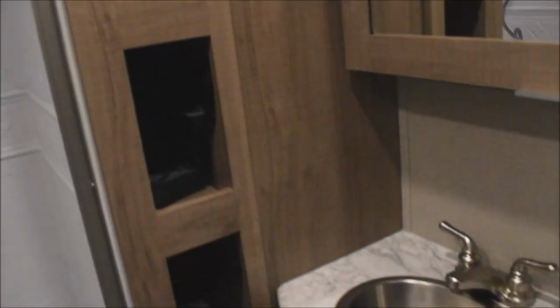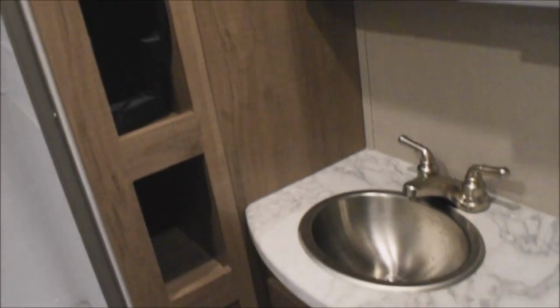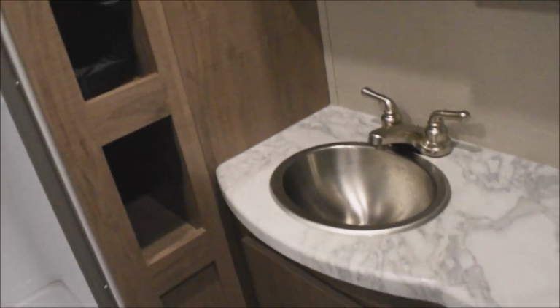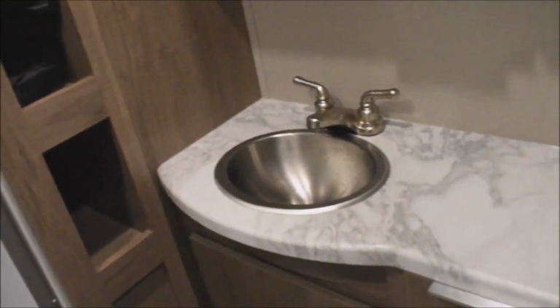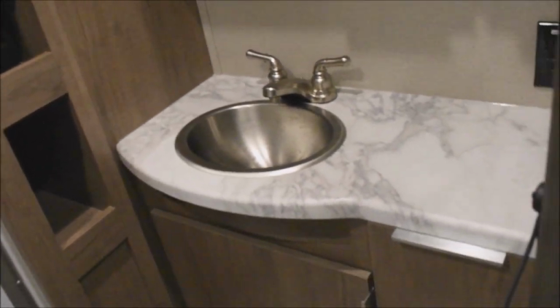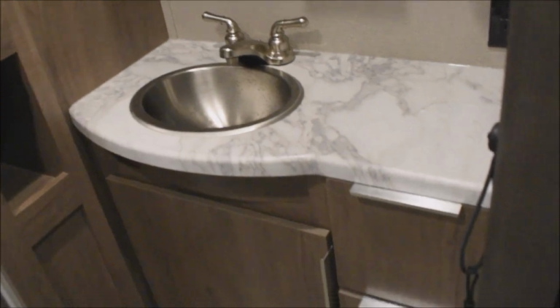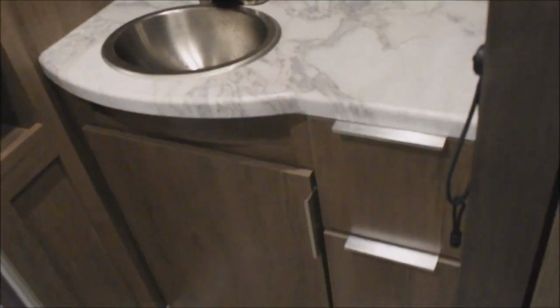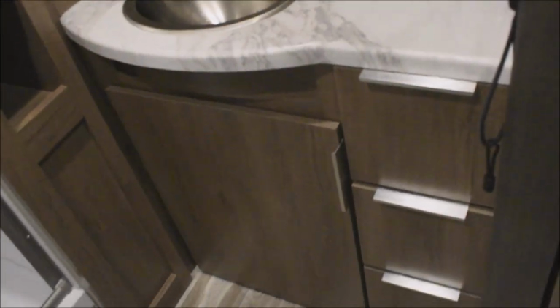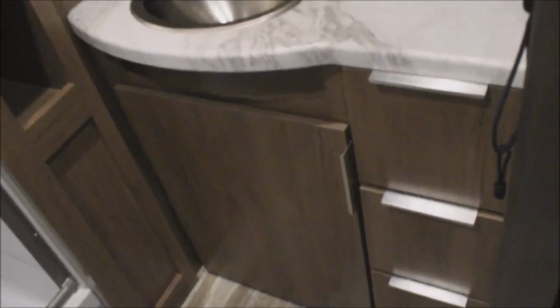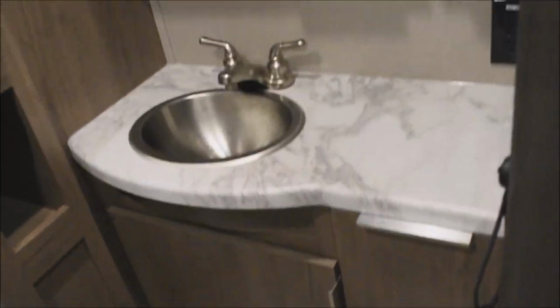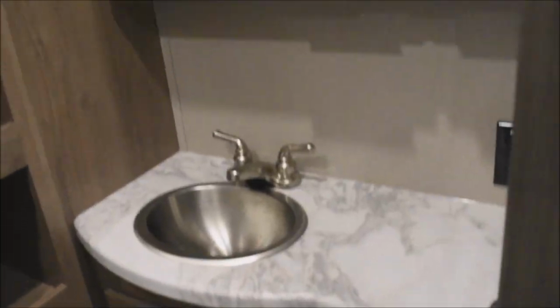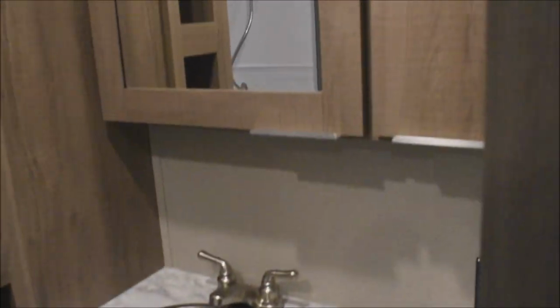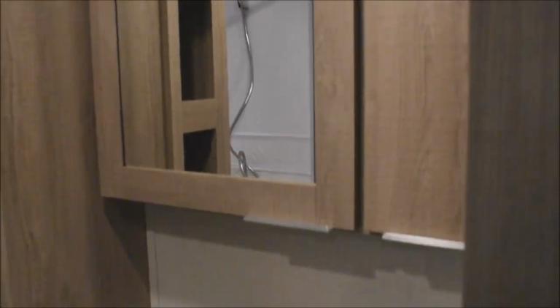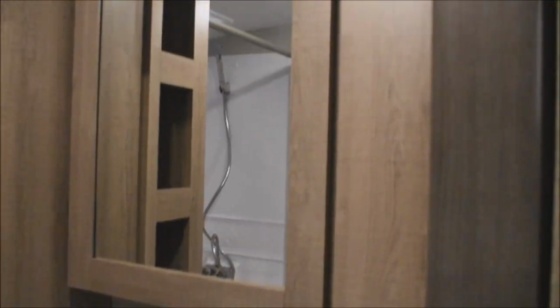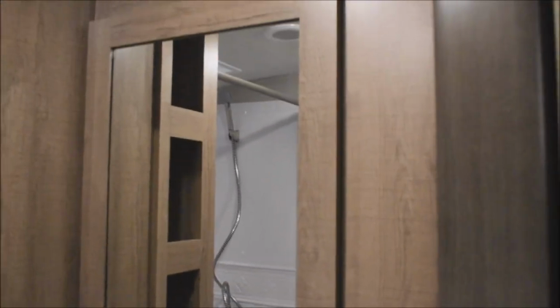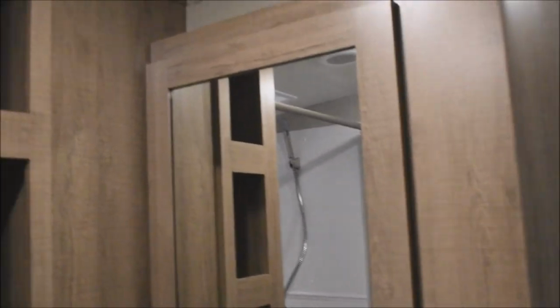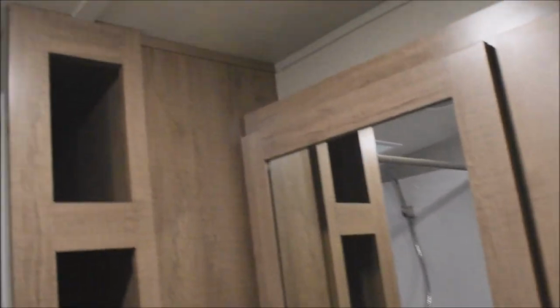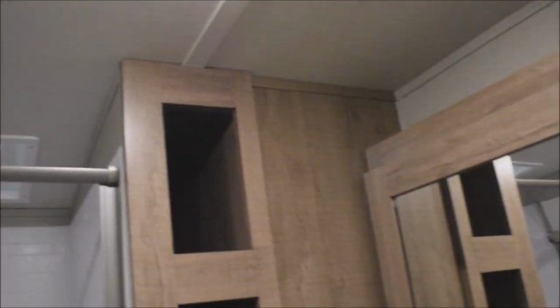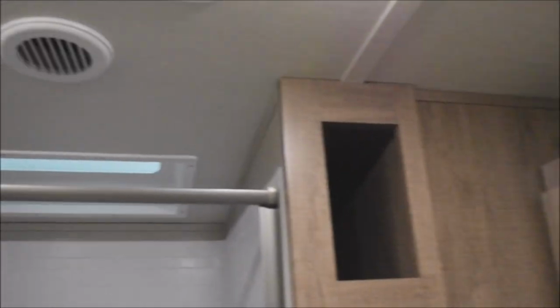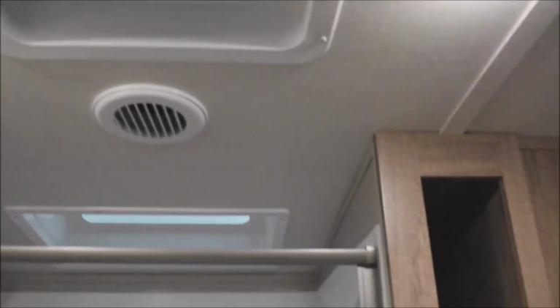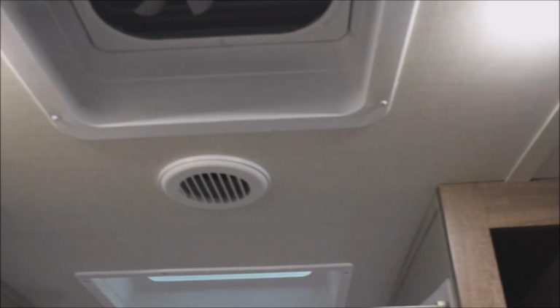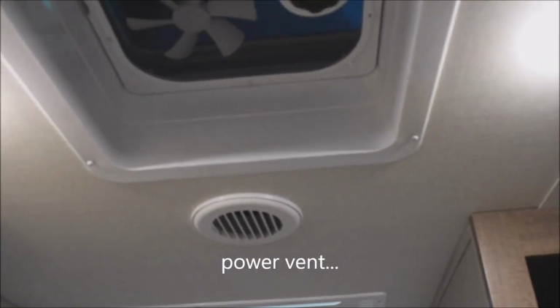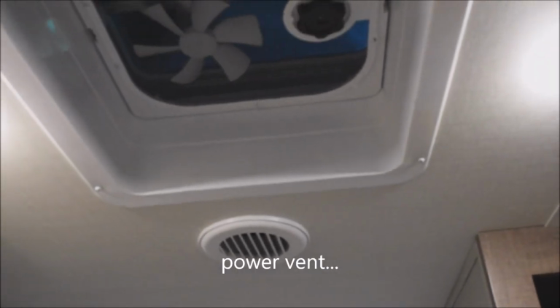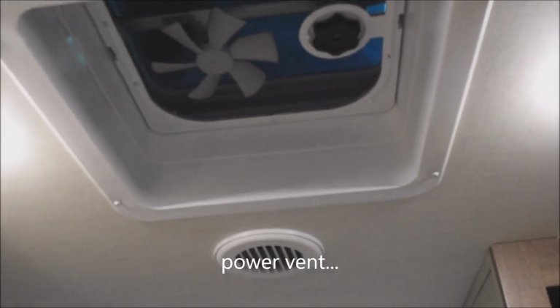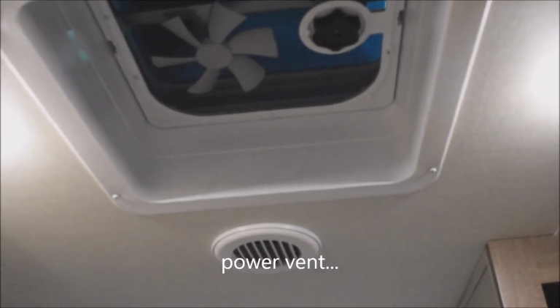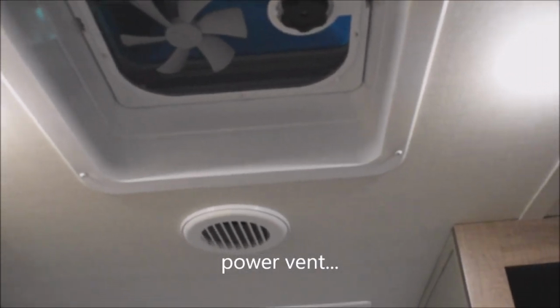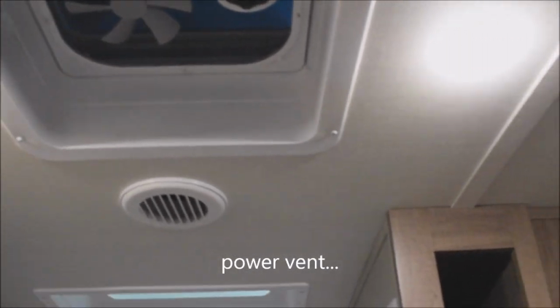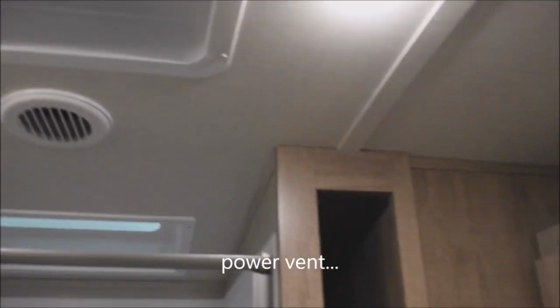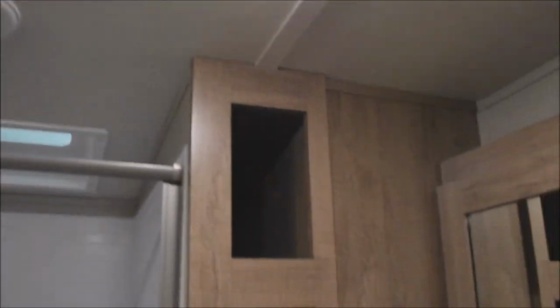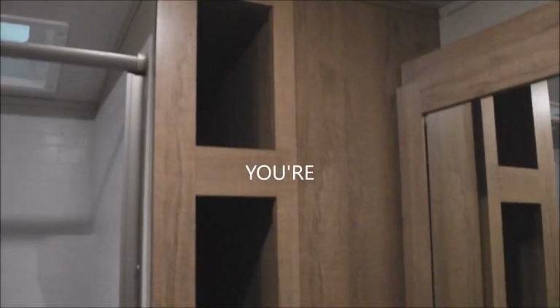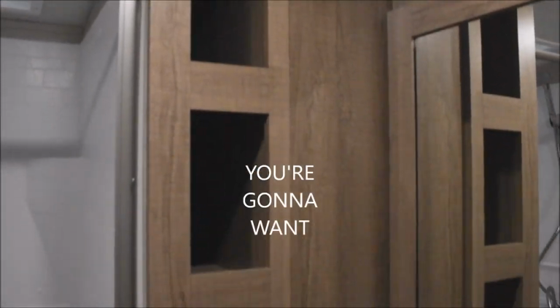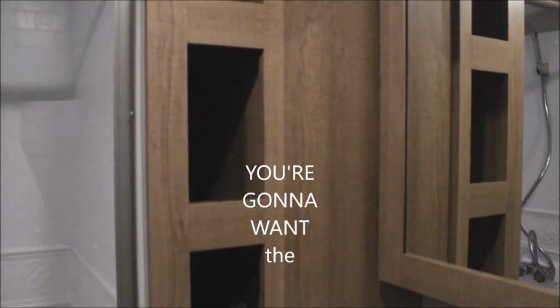The stainless steel sink over here with a lavatory area, plenty of storage, and a generous medicine cabinet. There's a power vent up top — you're going to want the vent.